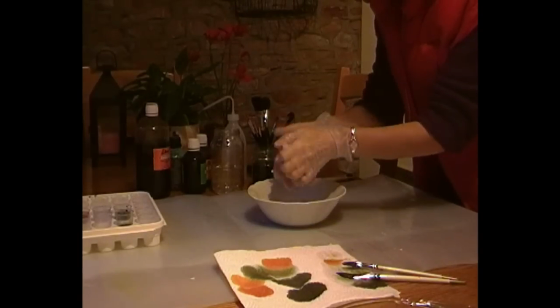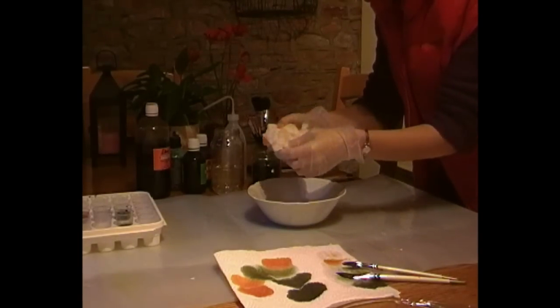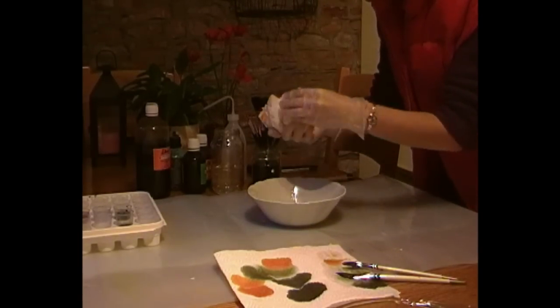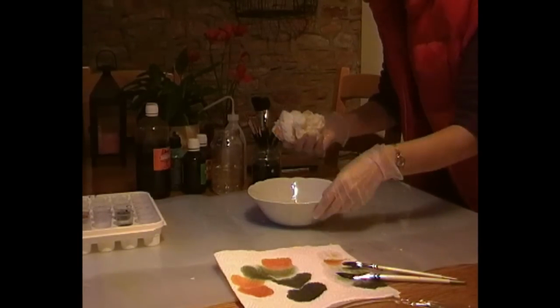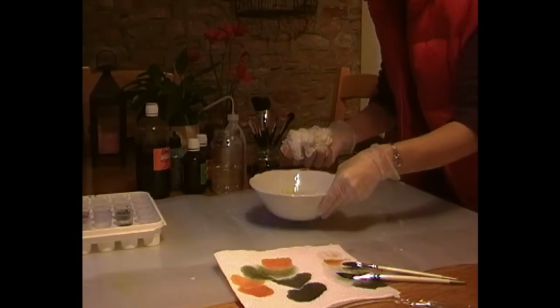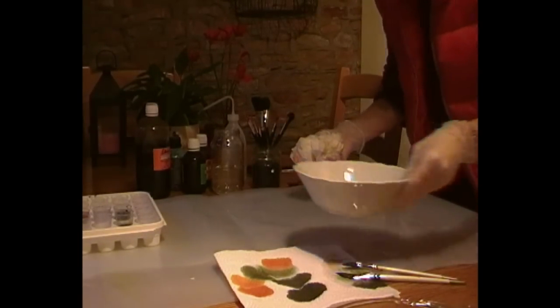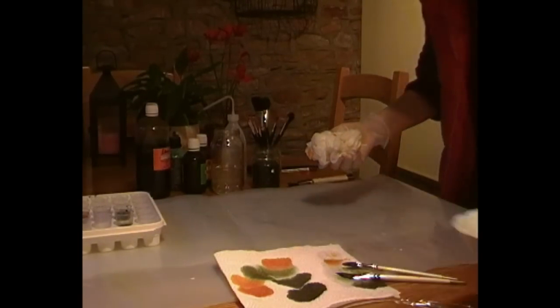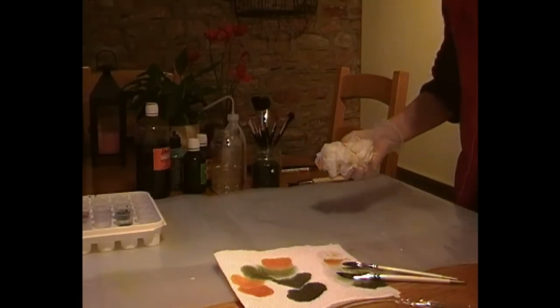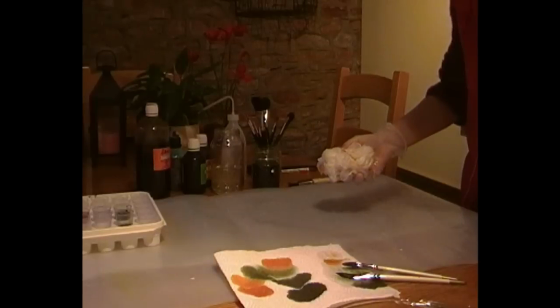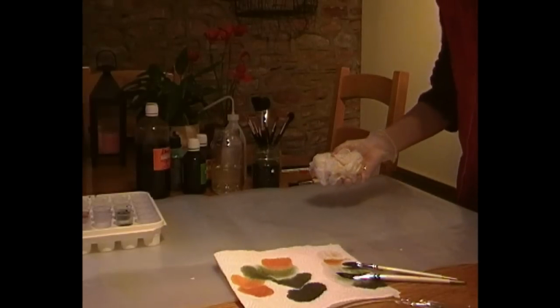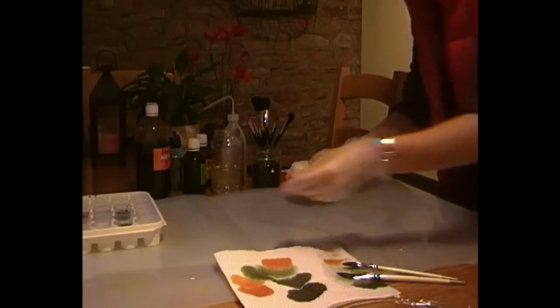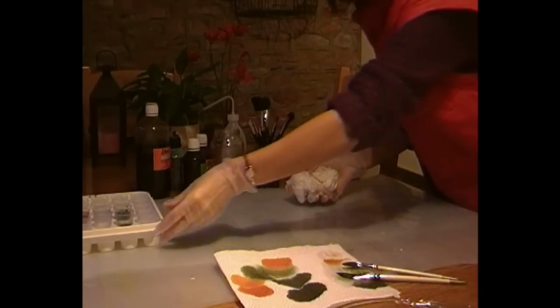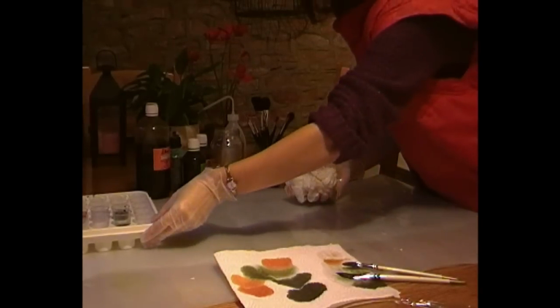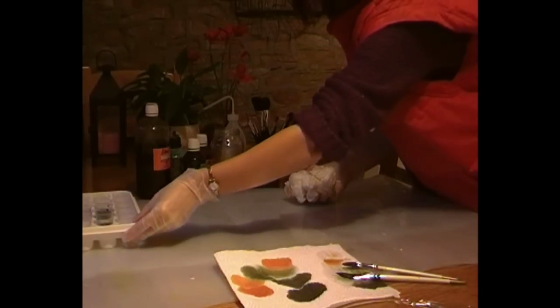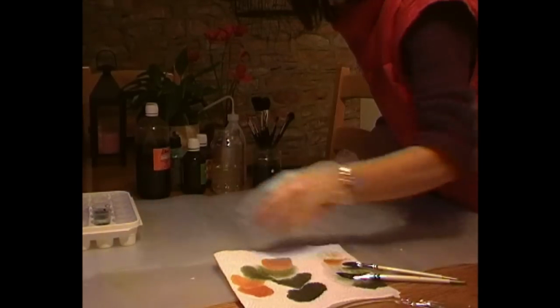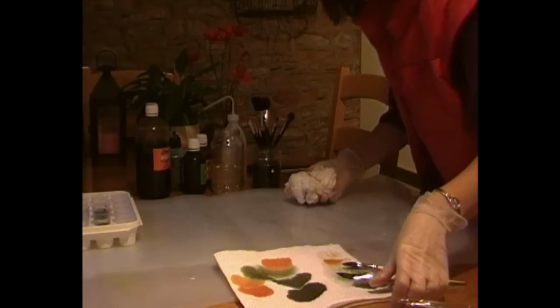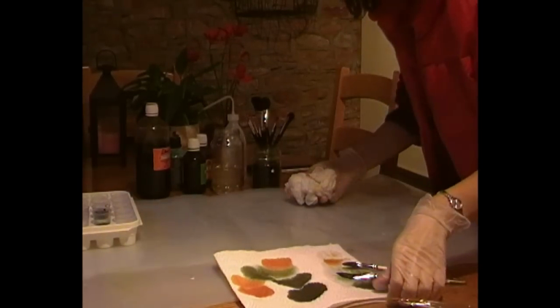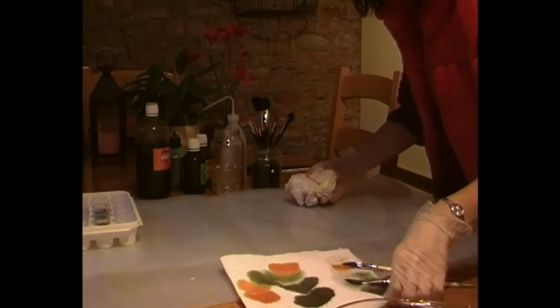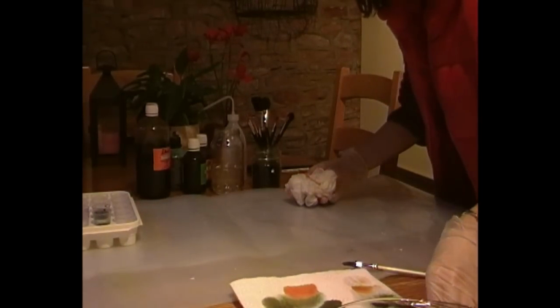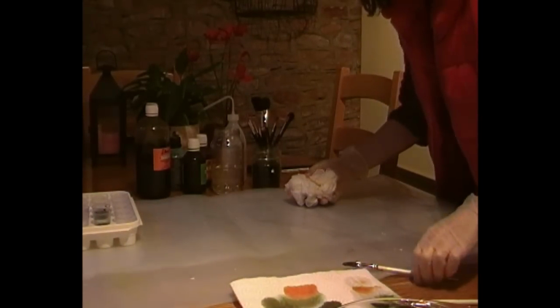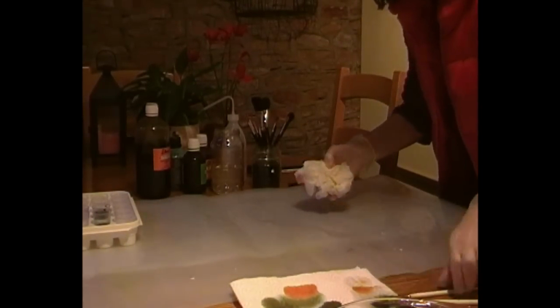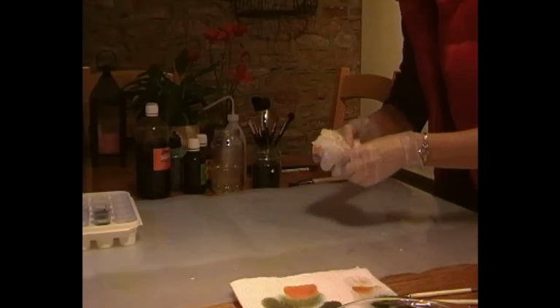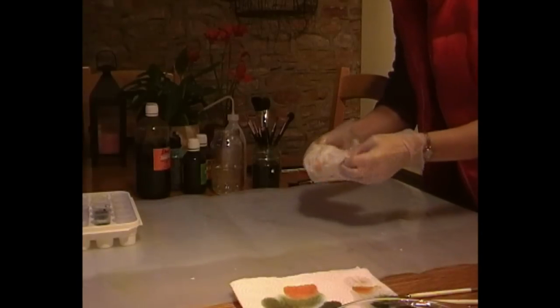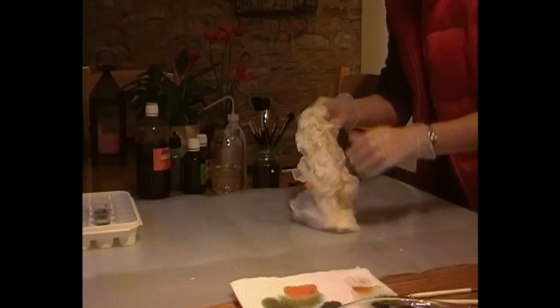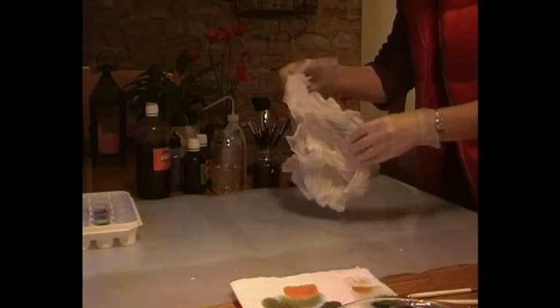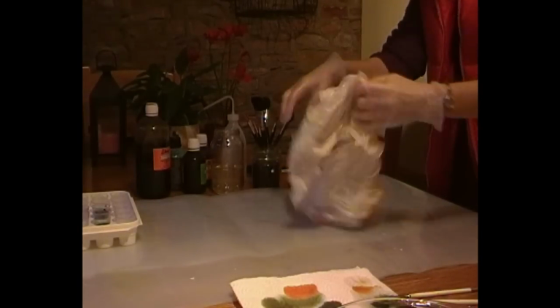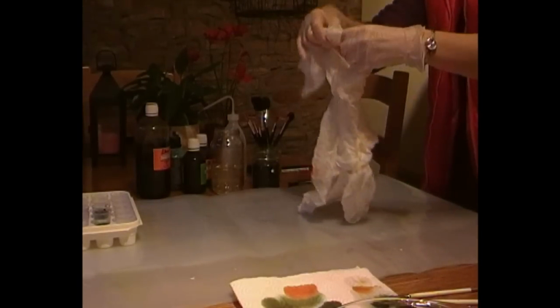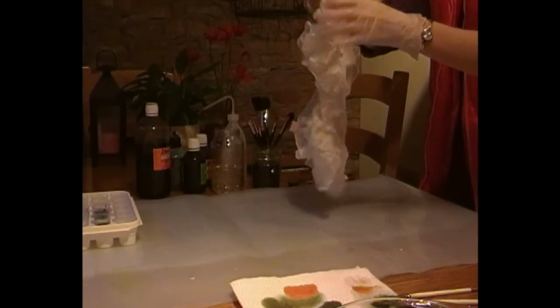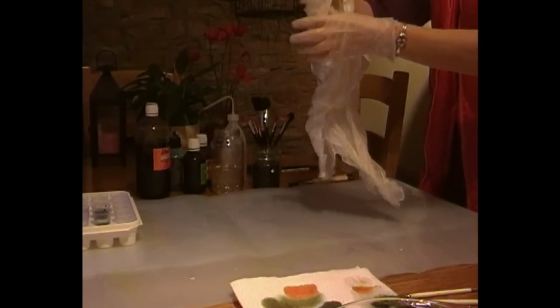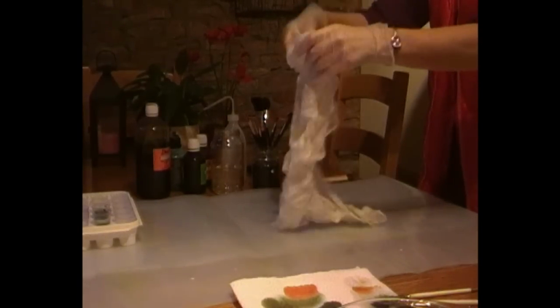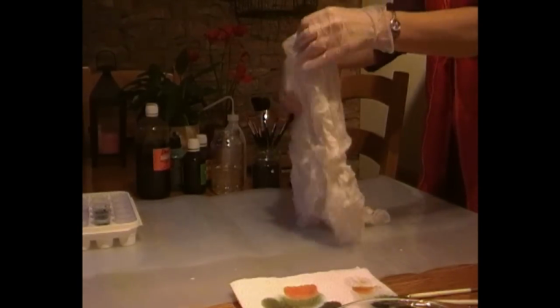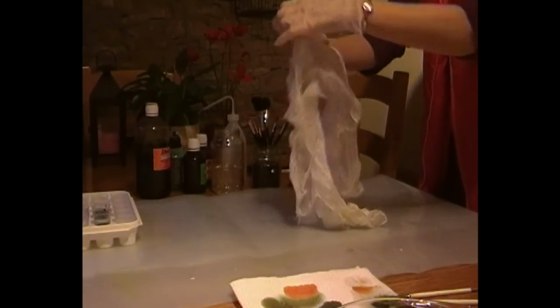When that time's up, you're going to take it out and give it a good squeeze. Have a plastic sheeting ready to do your work on because it's going to get quite messy. Remember to put a pair of plastic gloves on because otherwise your fingers are going to get rather messy from the dyes.